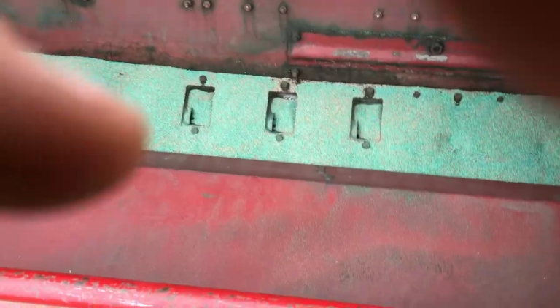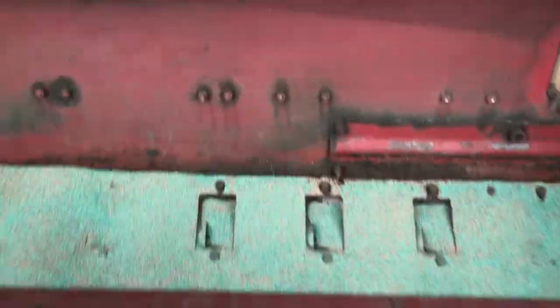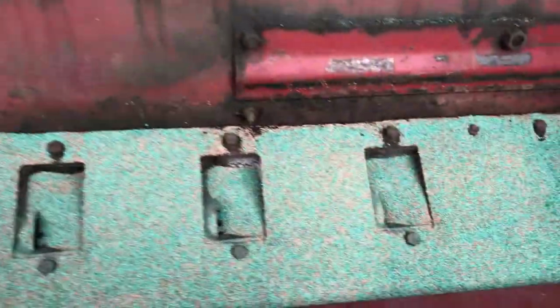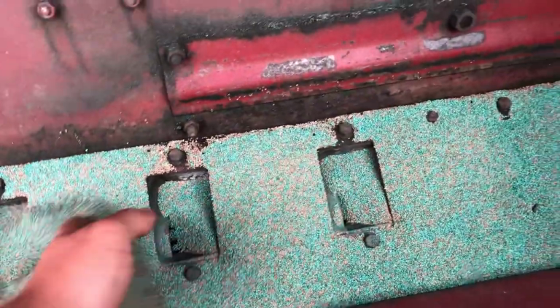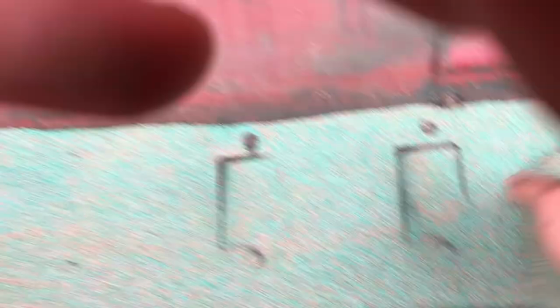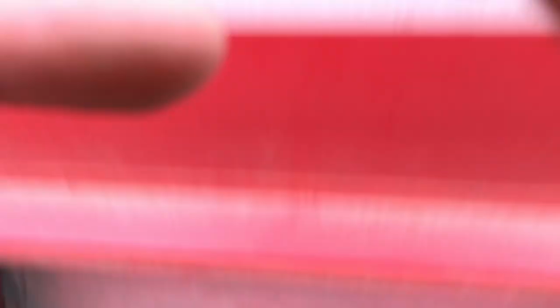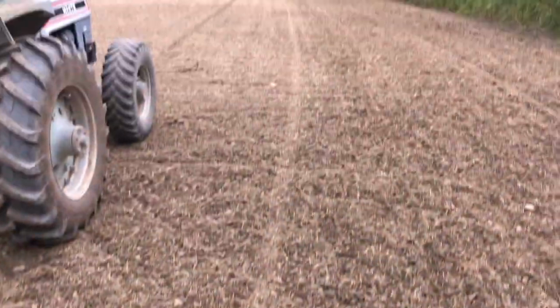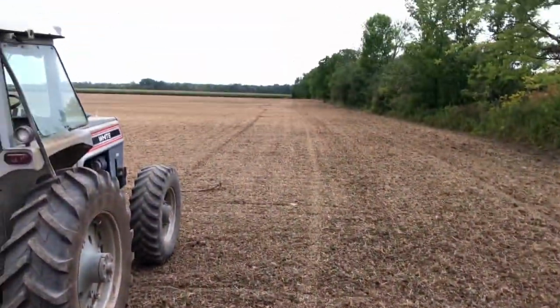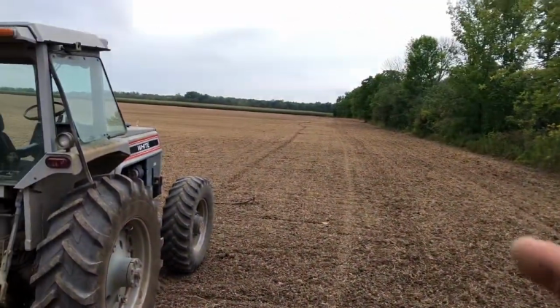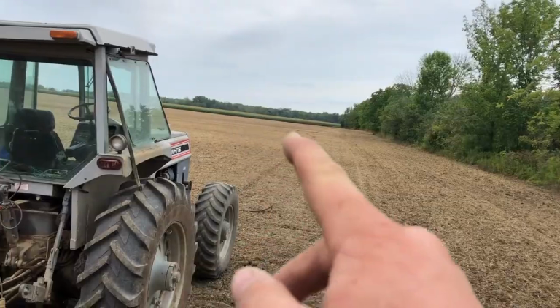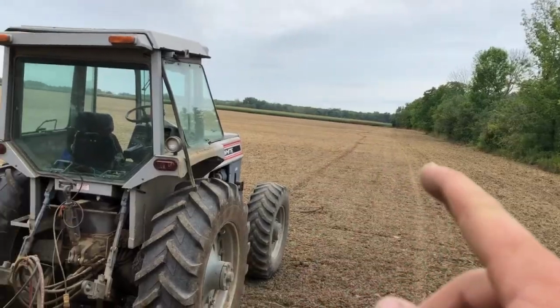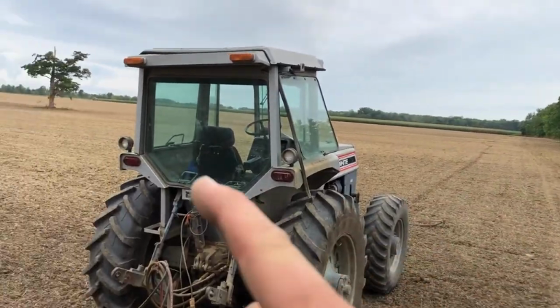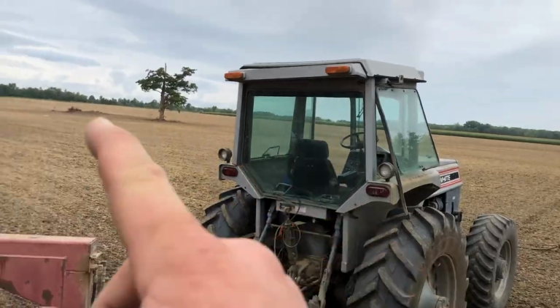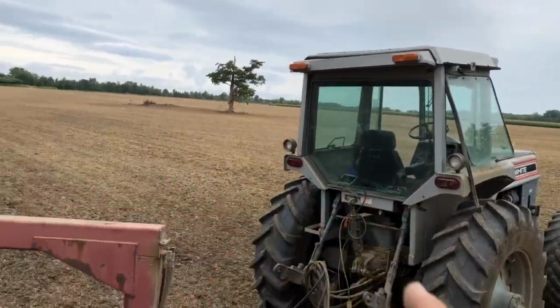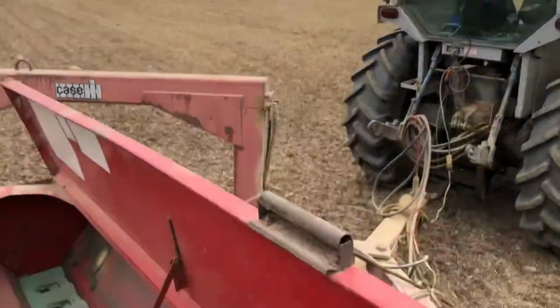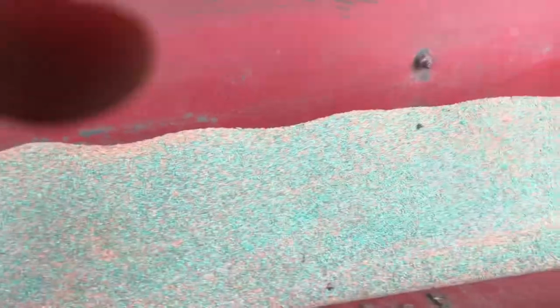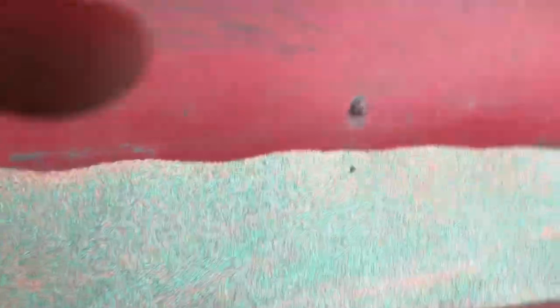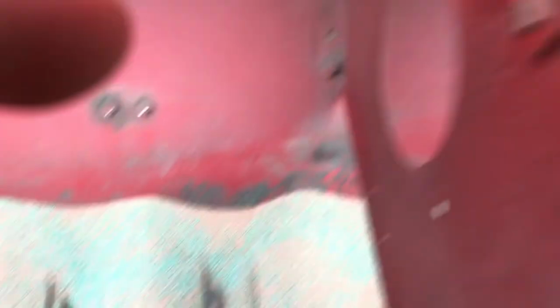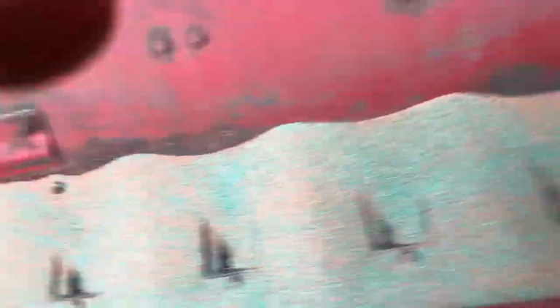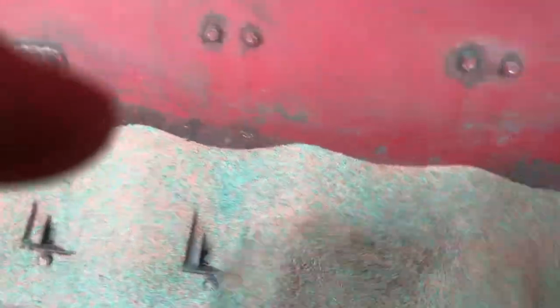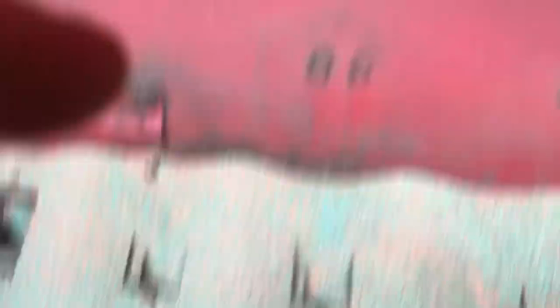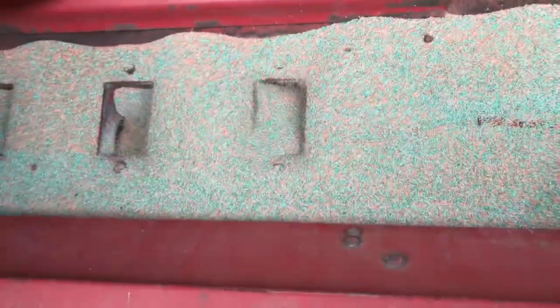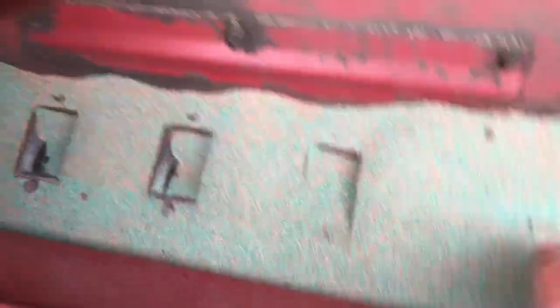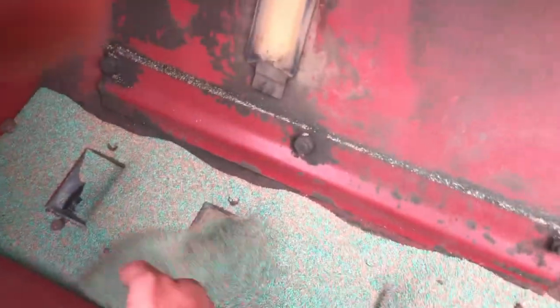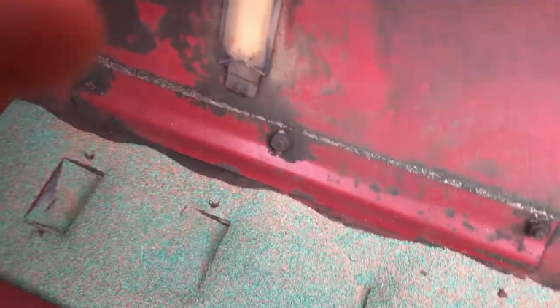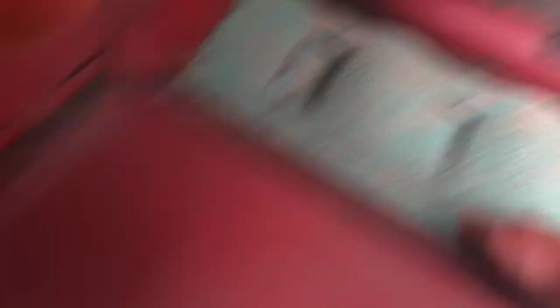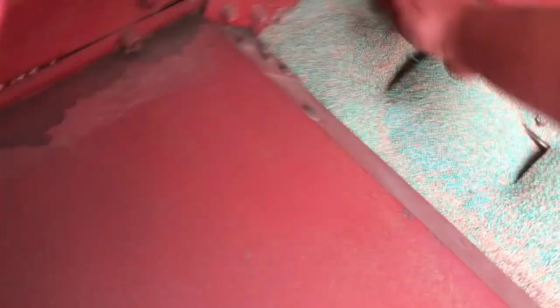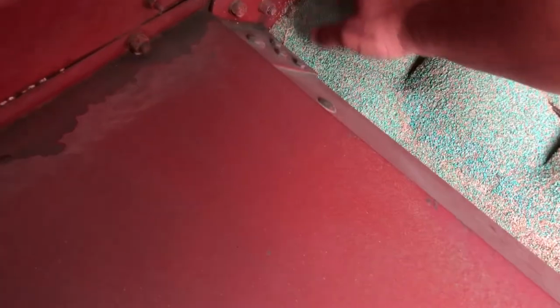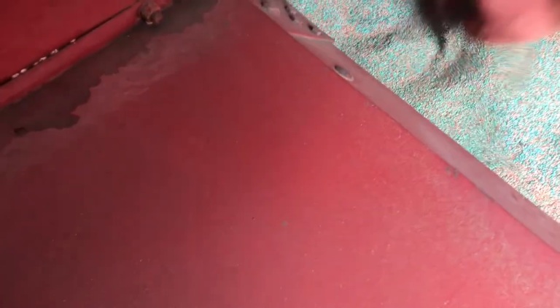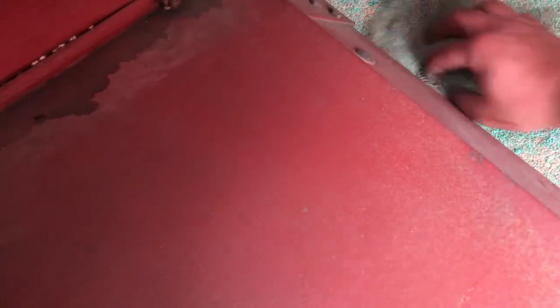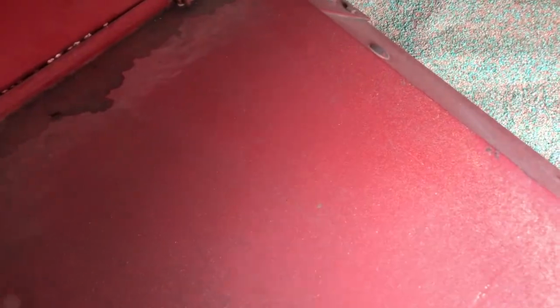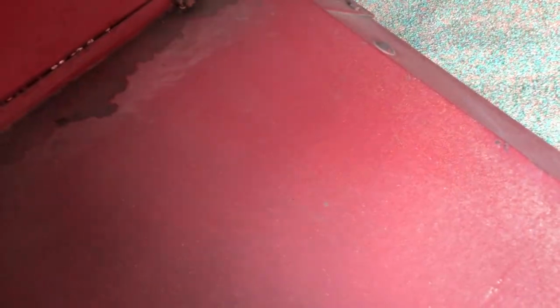We're getting a little low. We just have to go down this headland back and forth a couple times, then down that headland twice. It's going to be real tight, but I think we can get it — as long as we're using every little bit of seed we can.